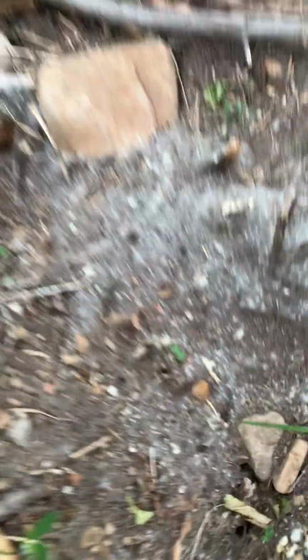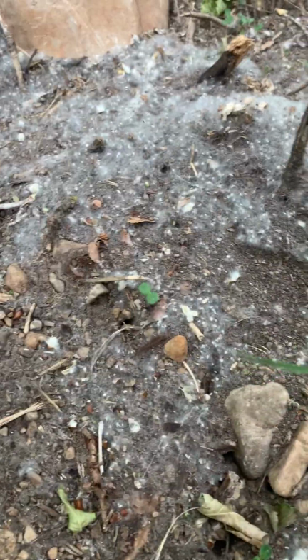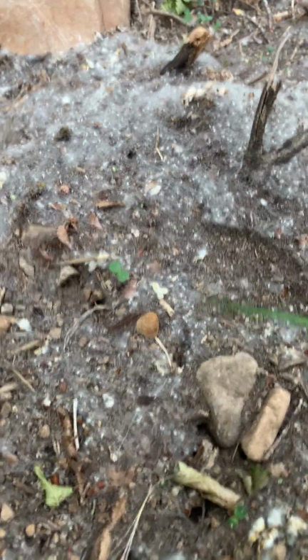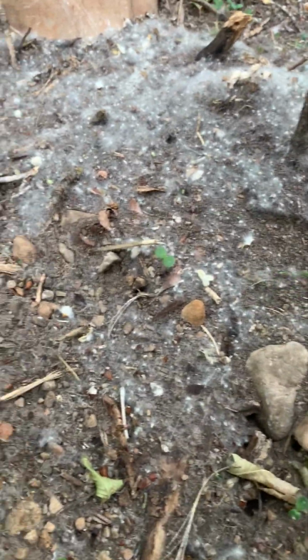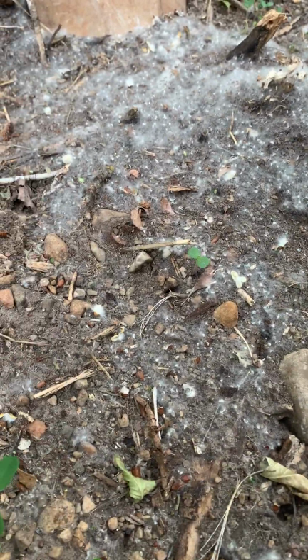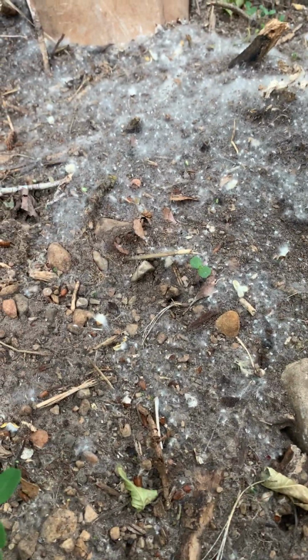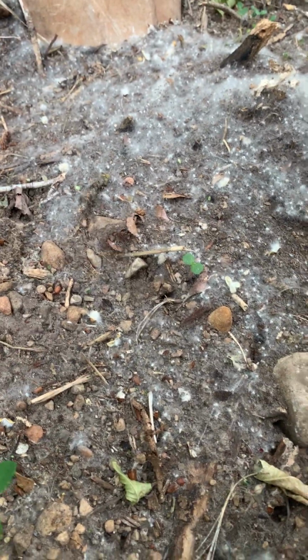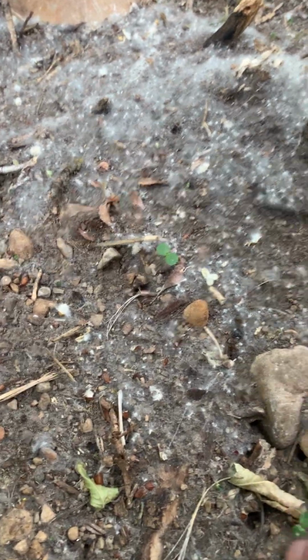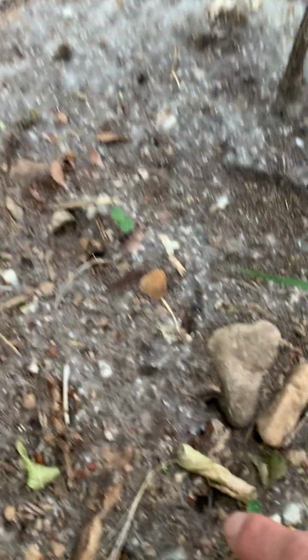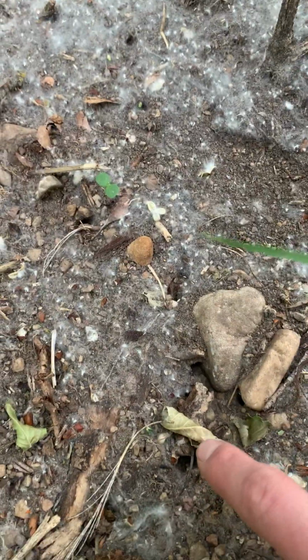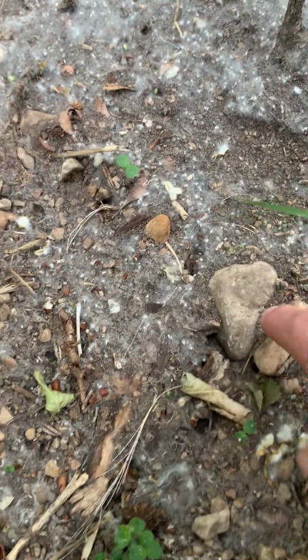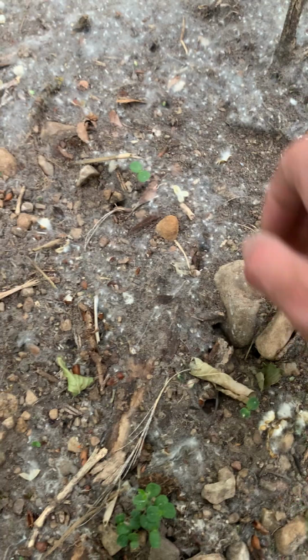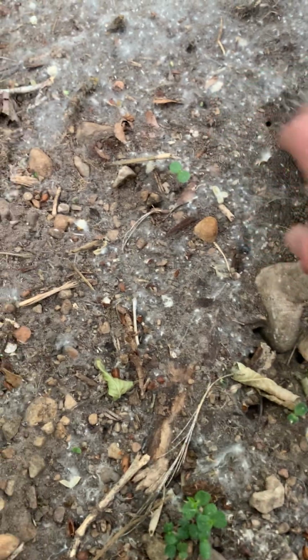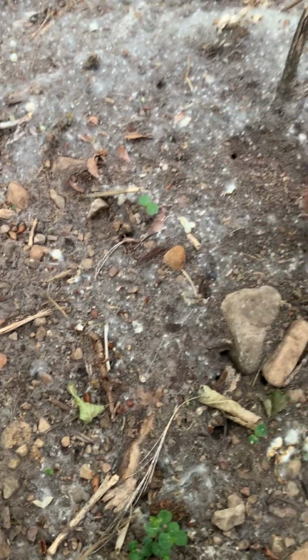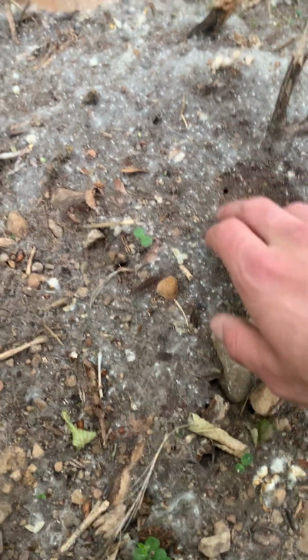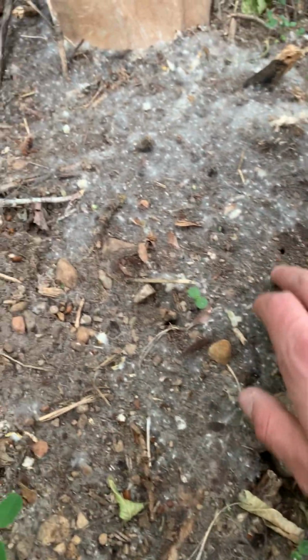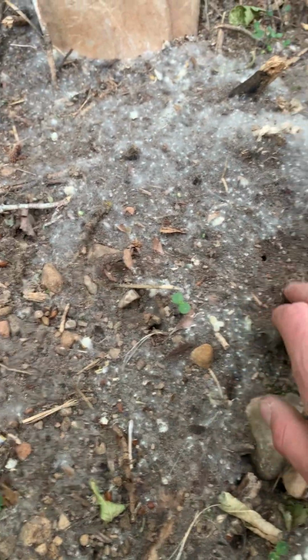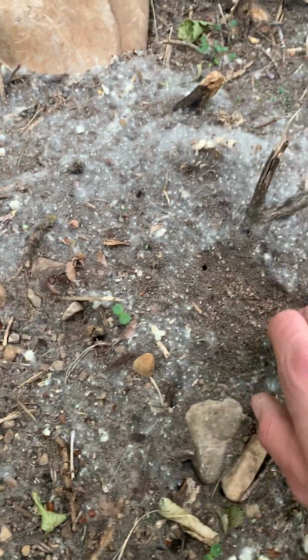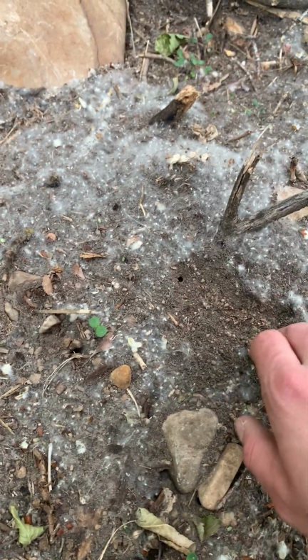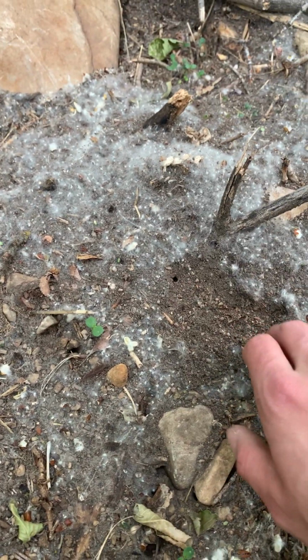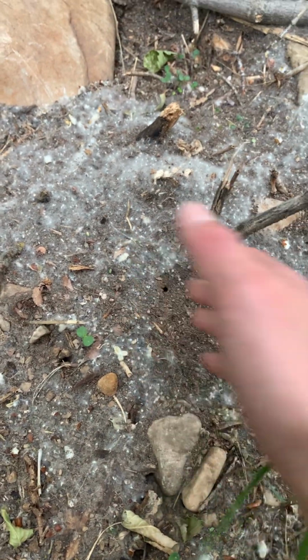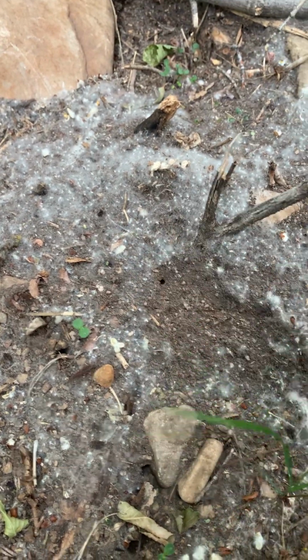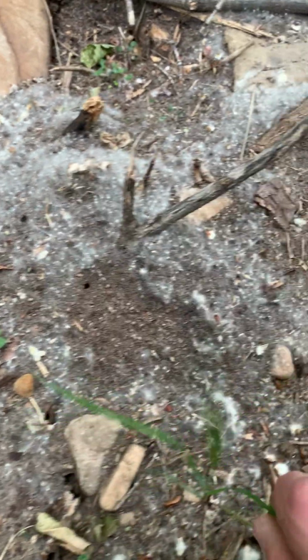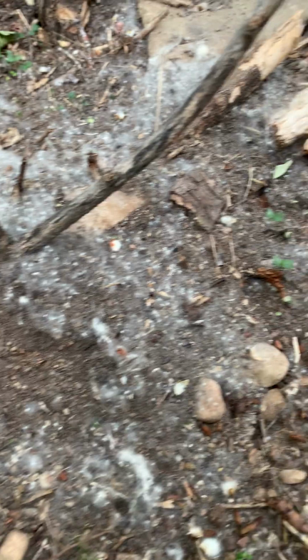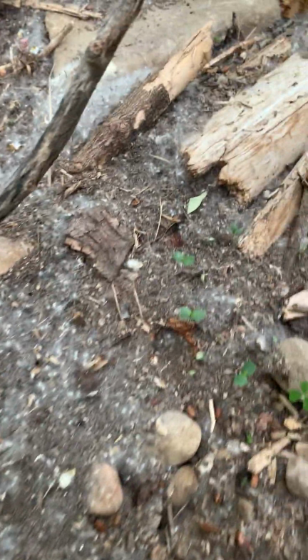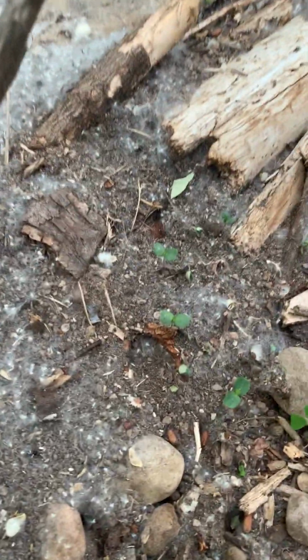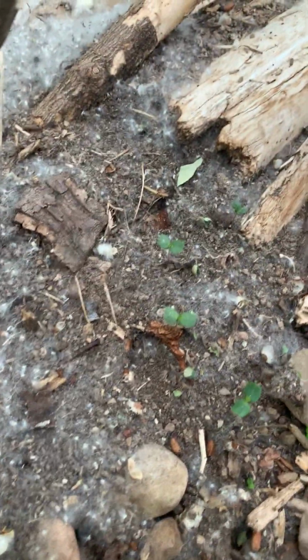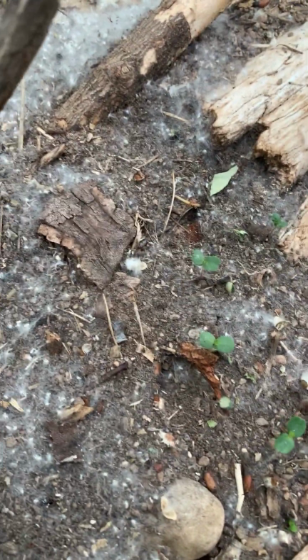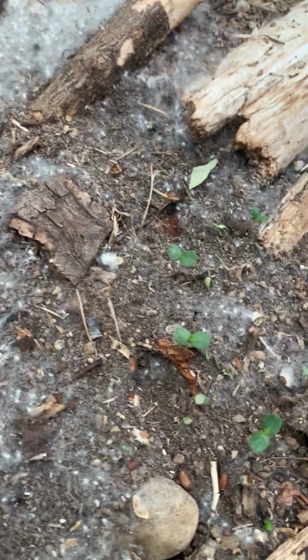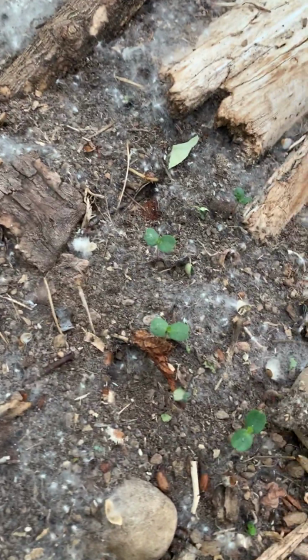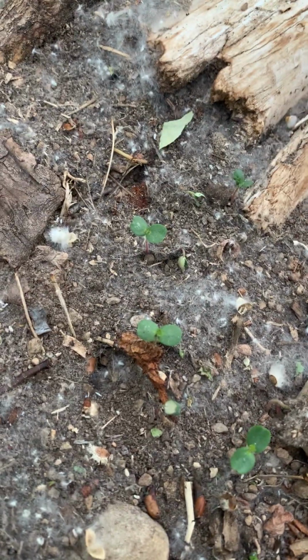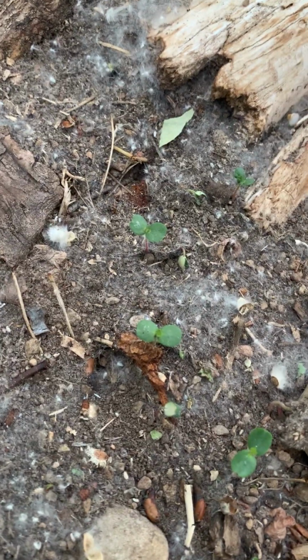We've got a mound right here and you can see some workers exiting. If I disturb this more, you'll see more workers. But this is a formica mound — very fast workers like that little guy.